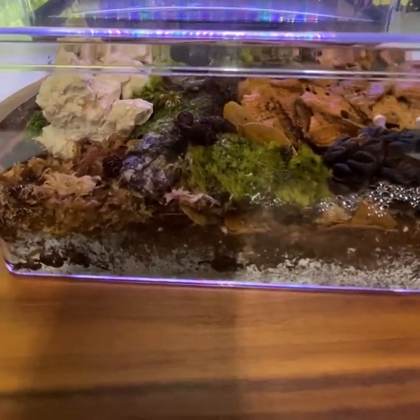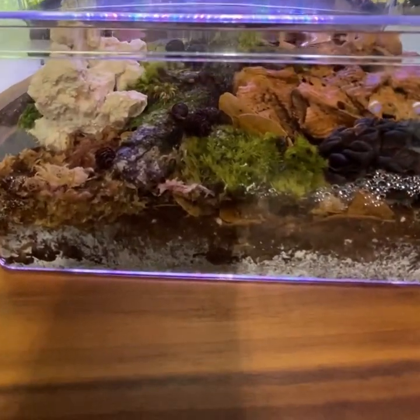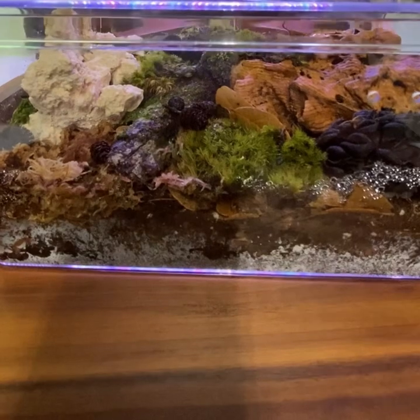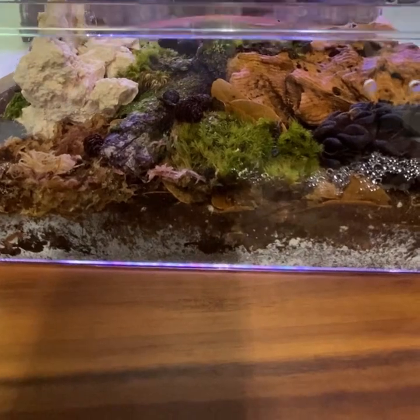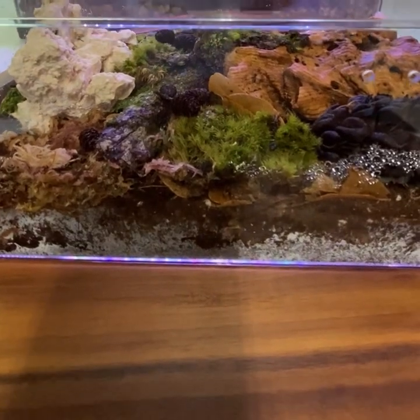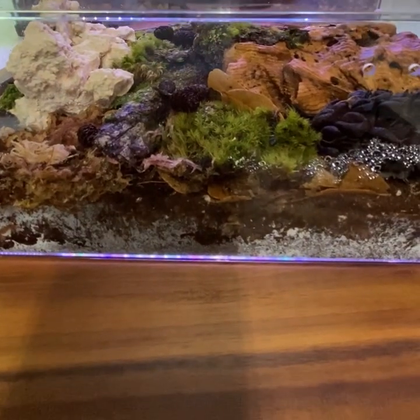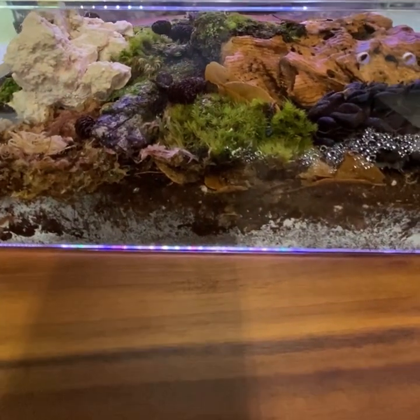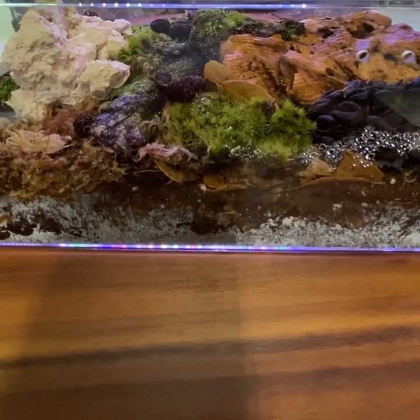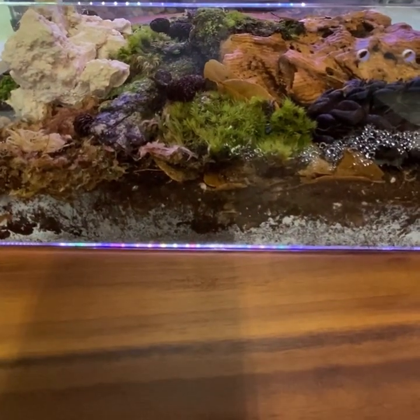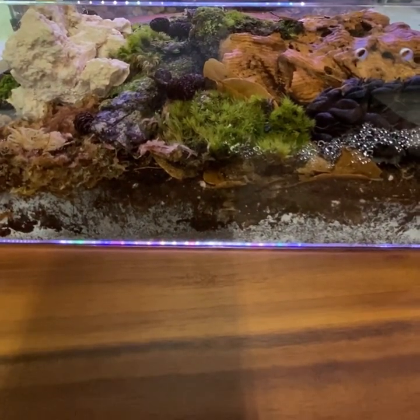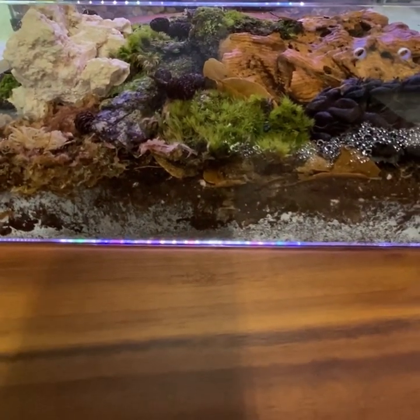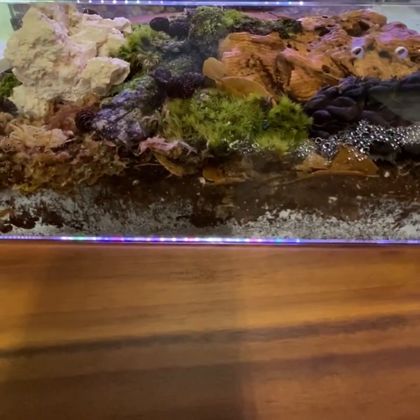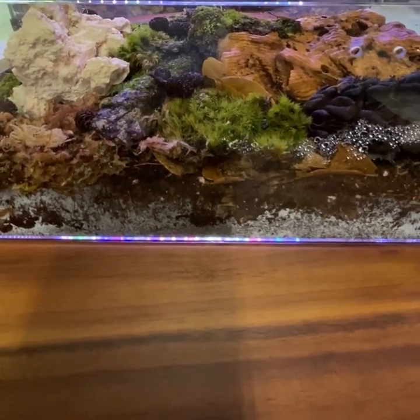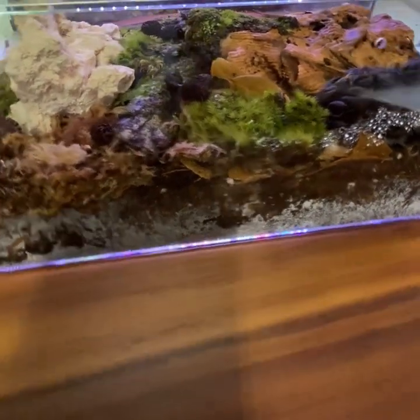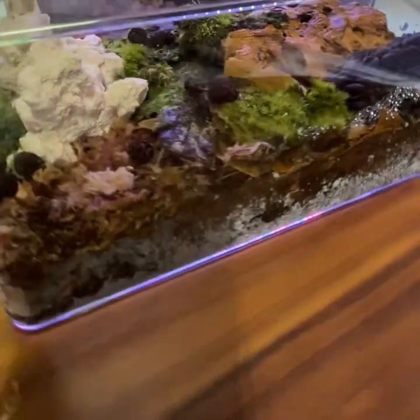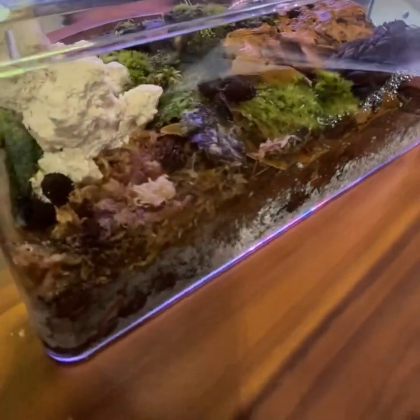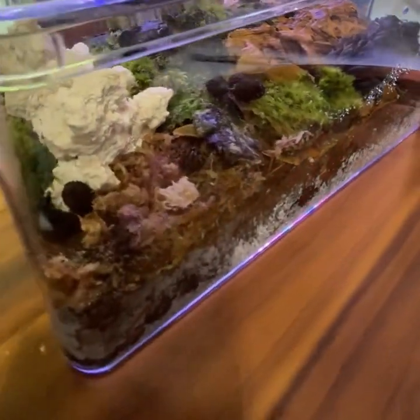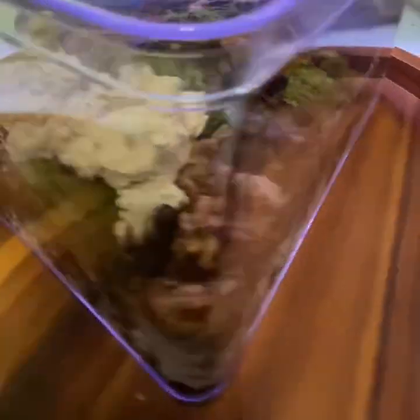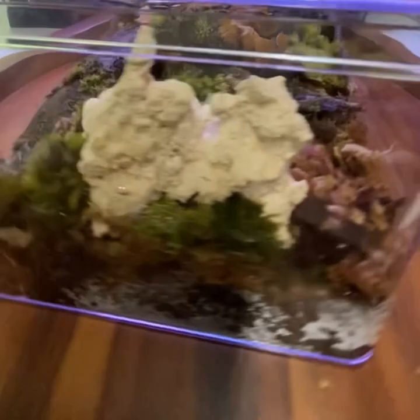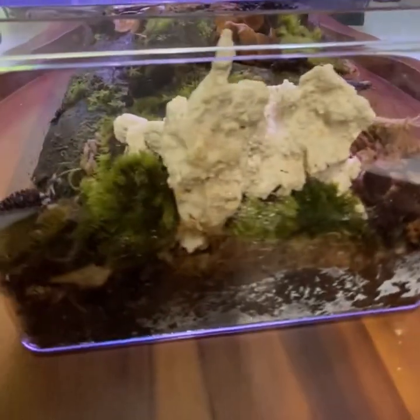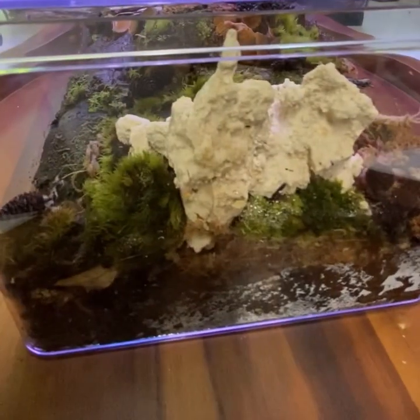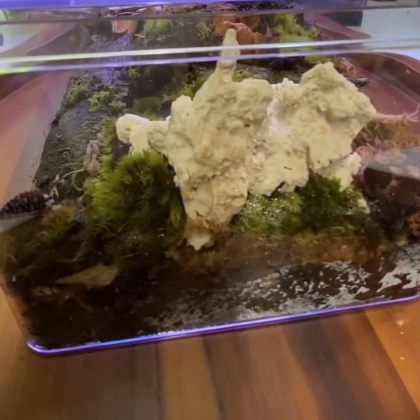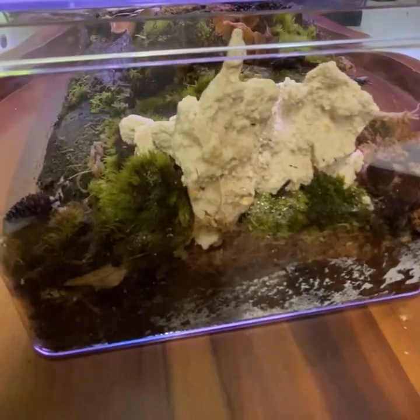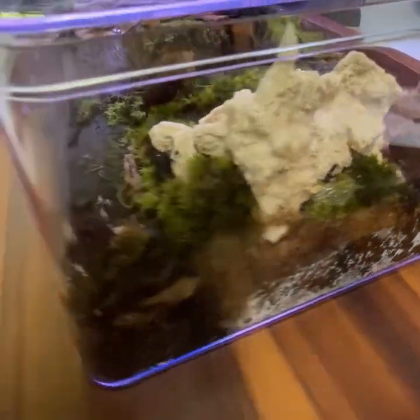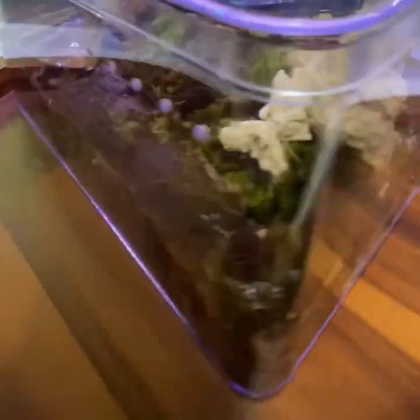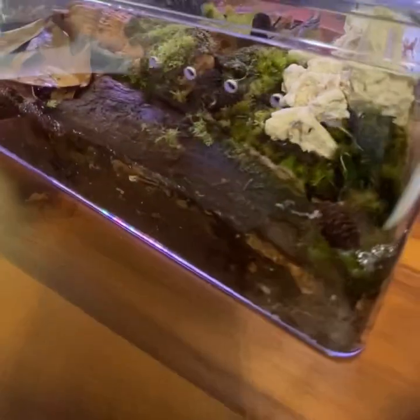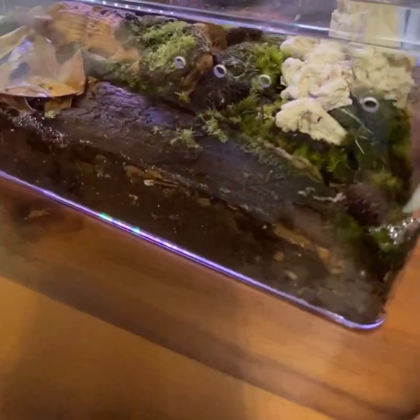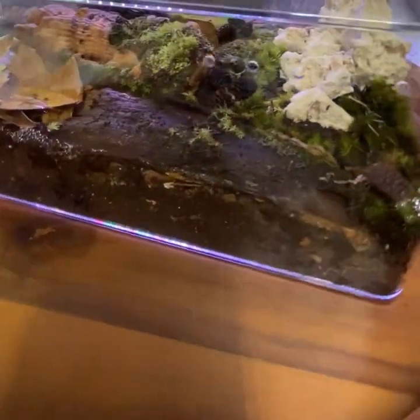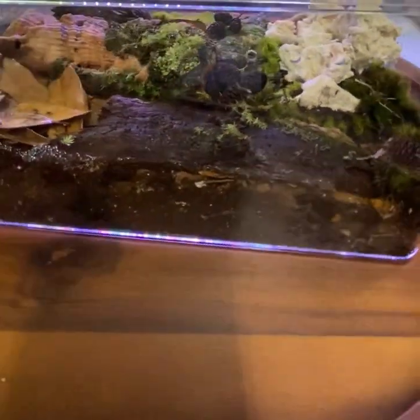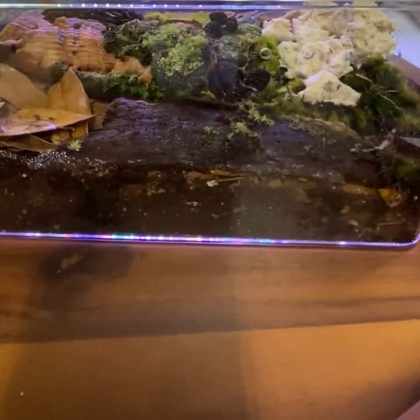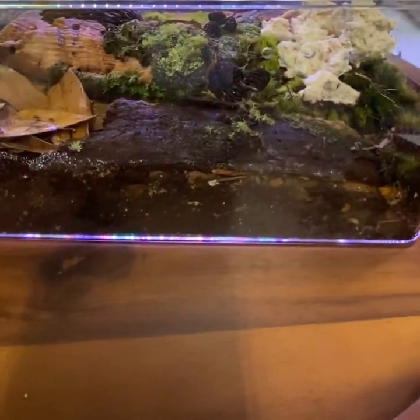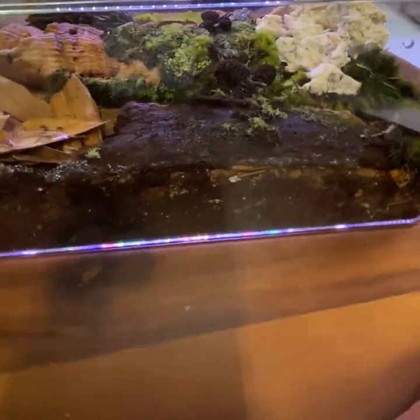Additionally, I'd like to say that while this habitat was designed with isopods in mind, it could be utilized for an array of different small inverts, small reptiles, and amphibians.